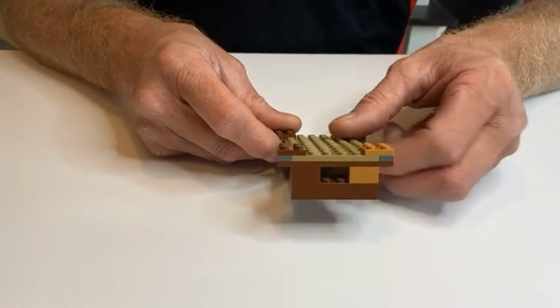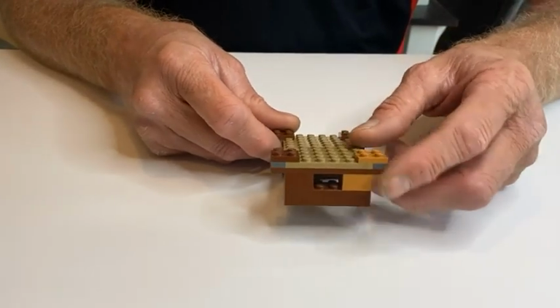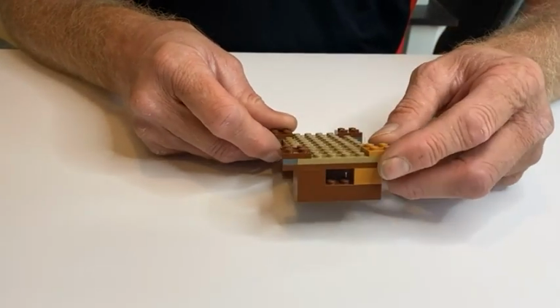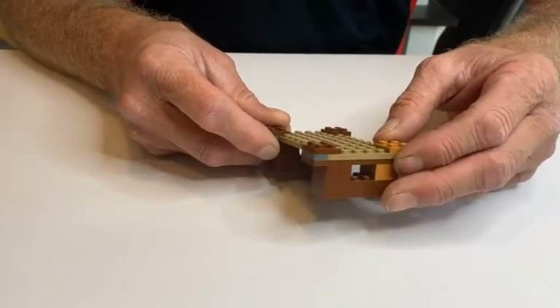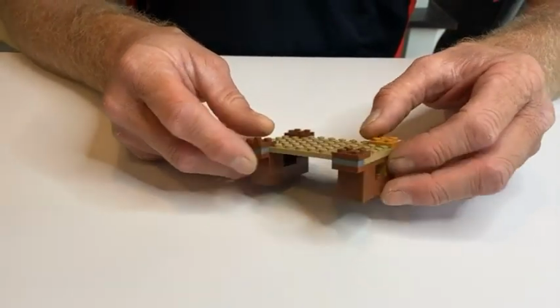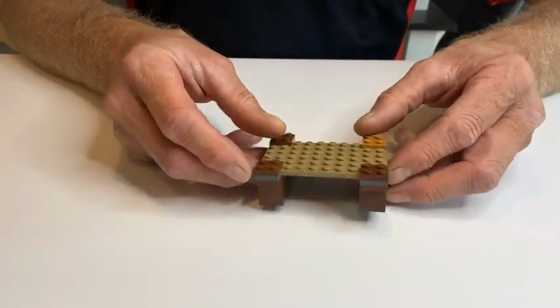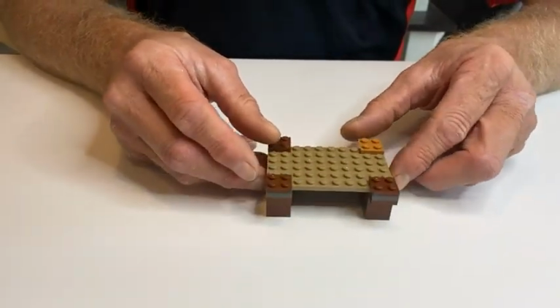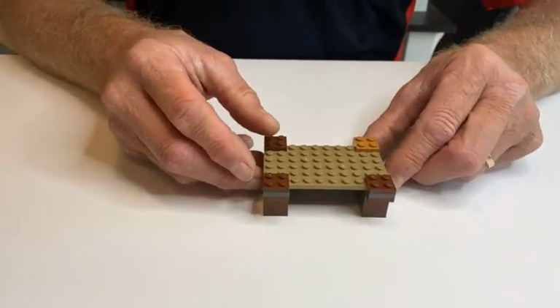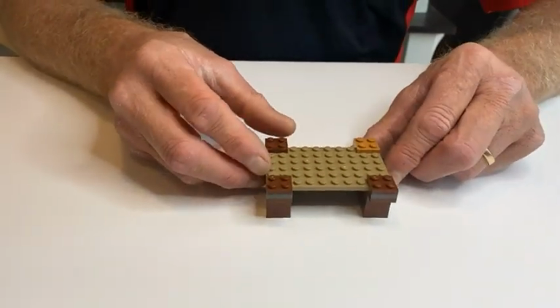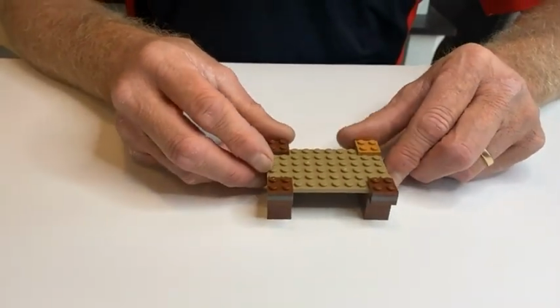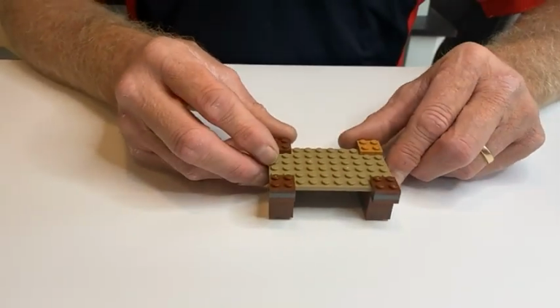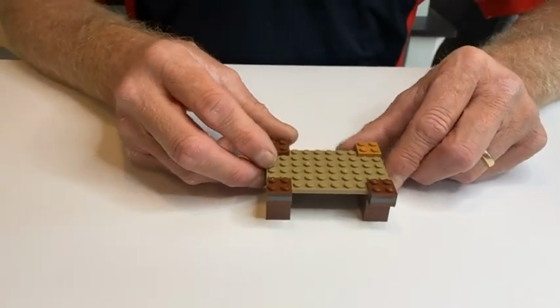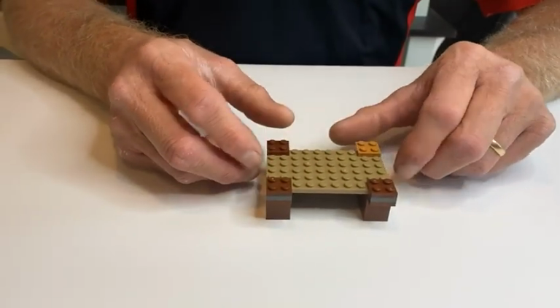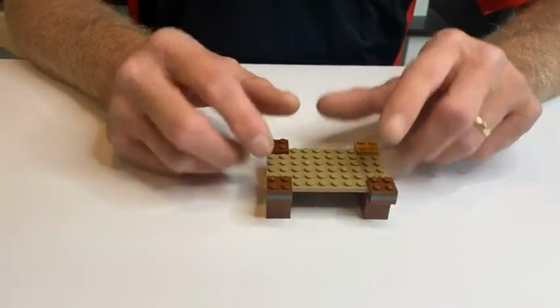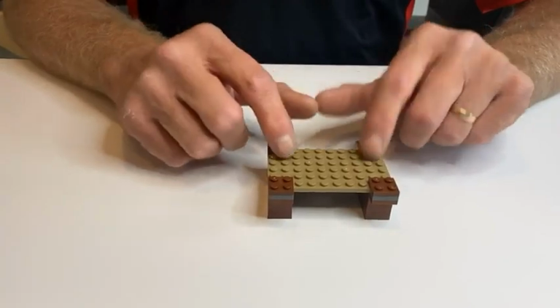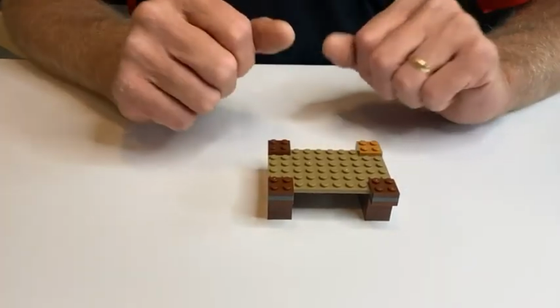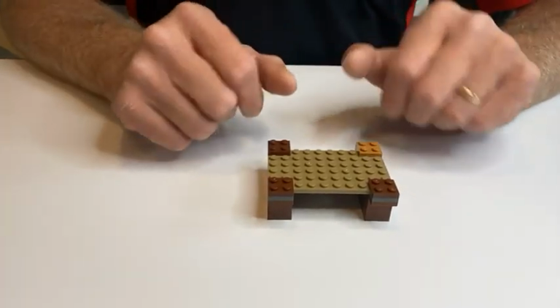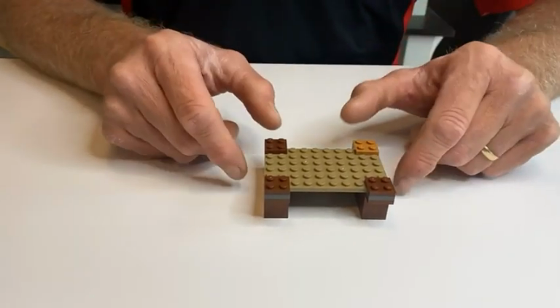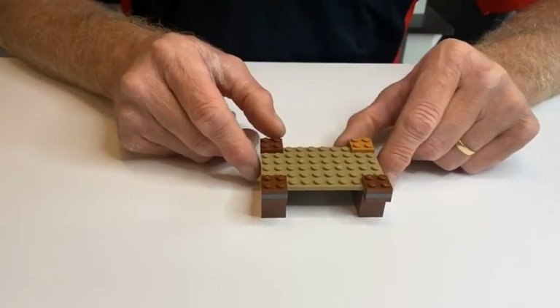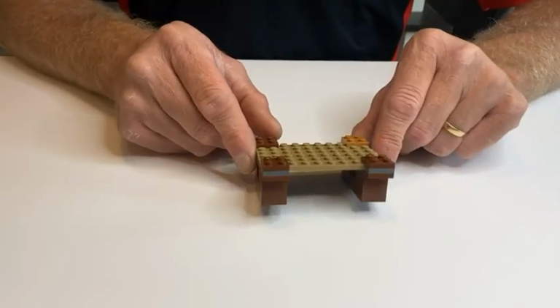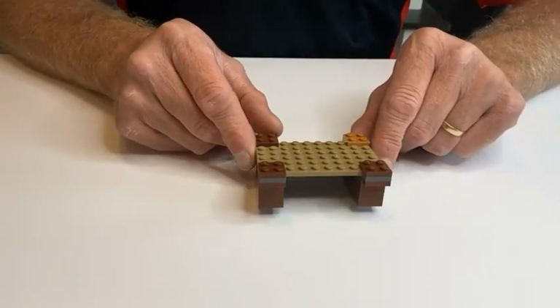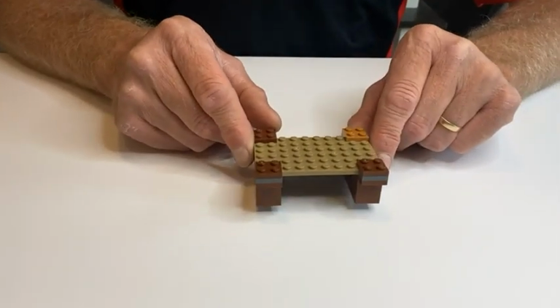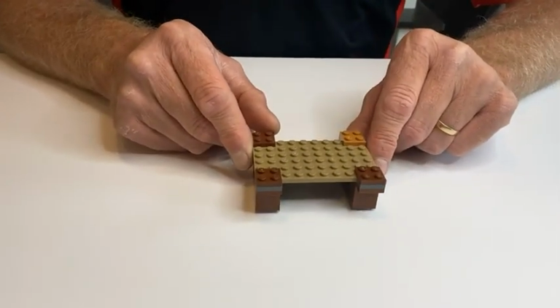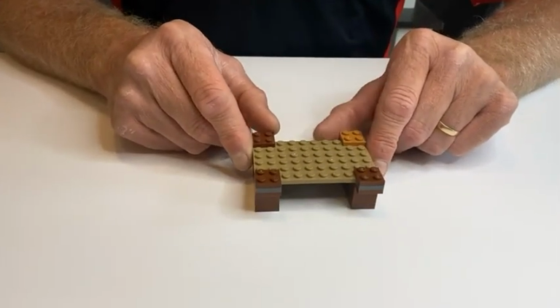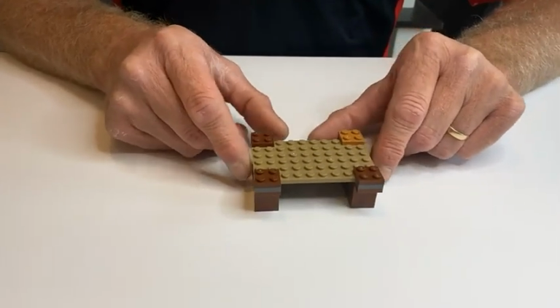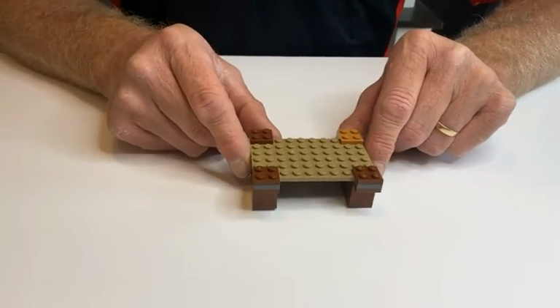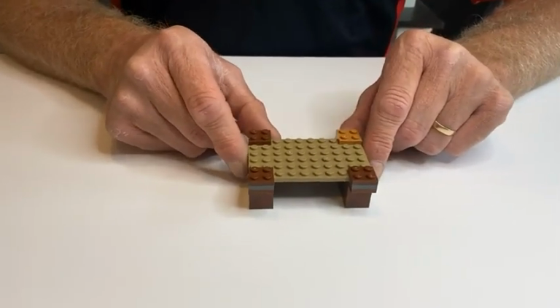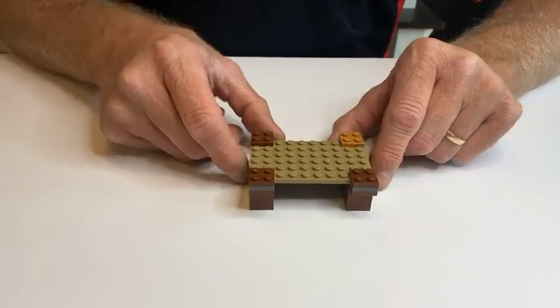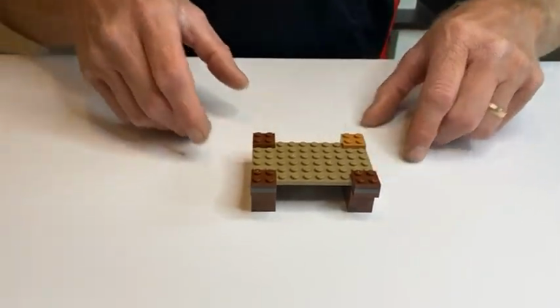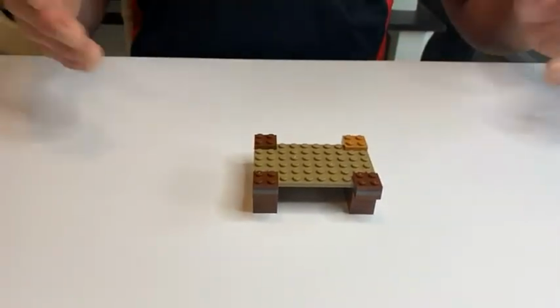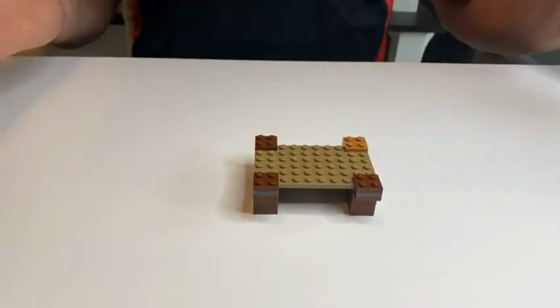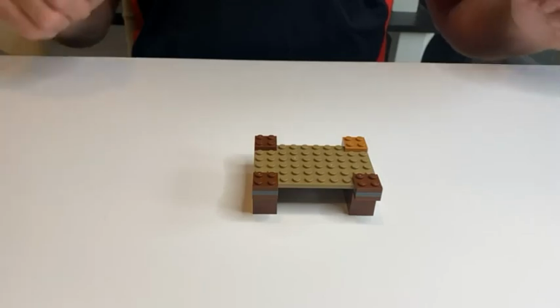There are some mini figures that will come with your set. Each set comes with two mini figures that are used in conjunction with this mission object, and that's it.